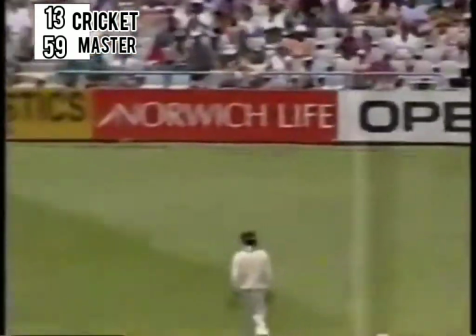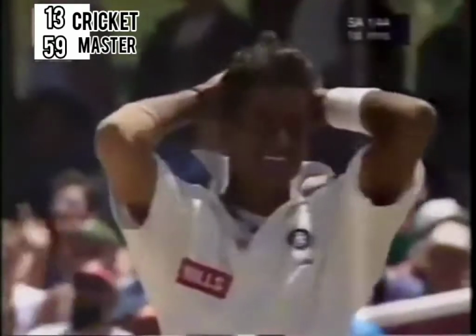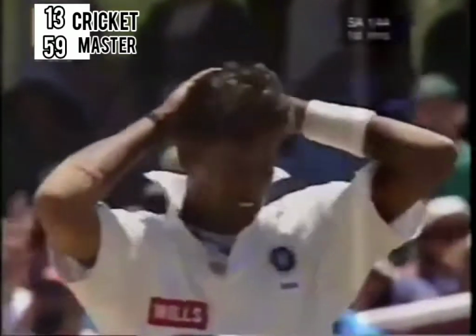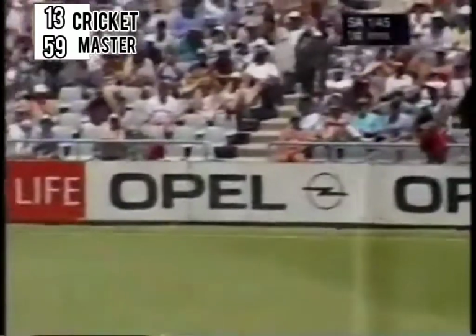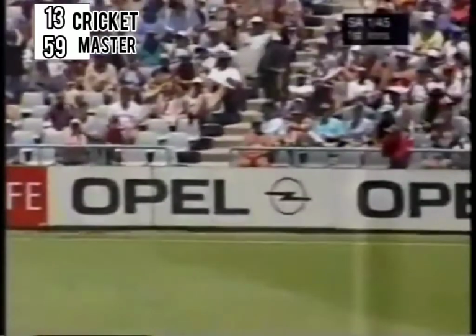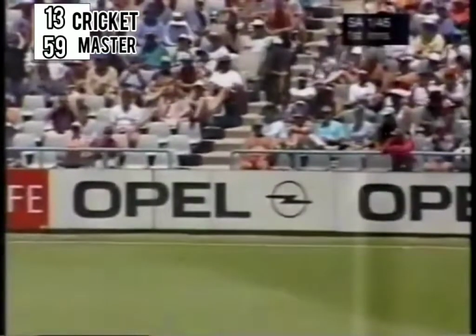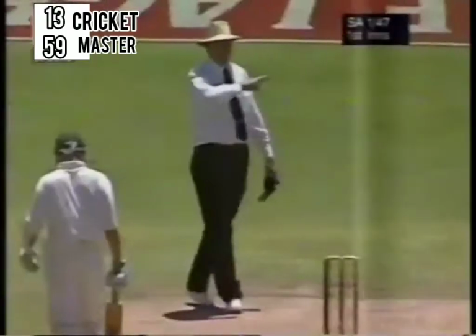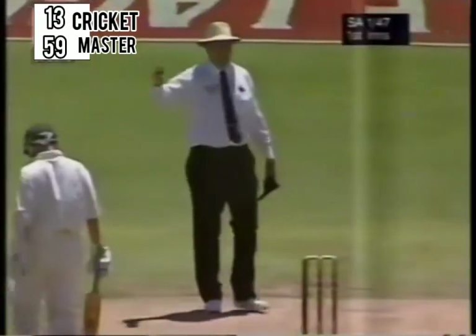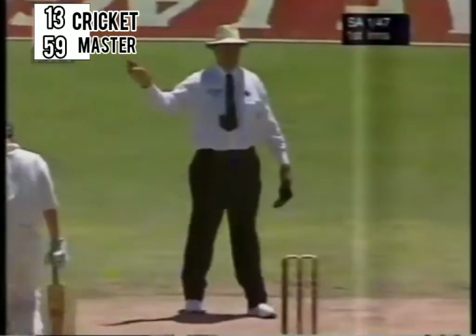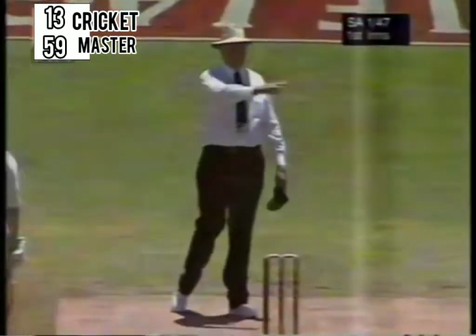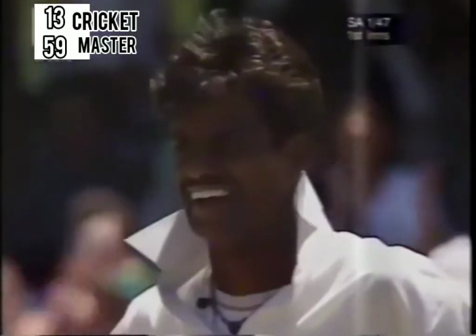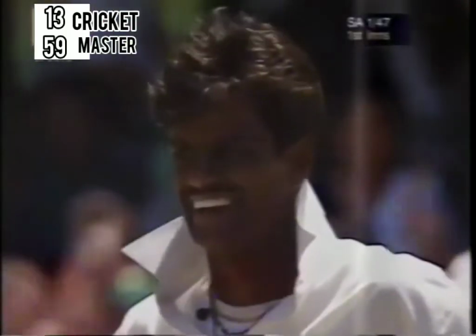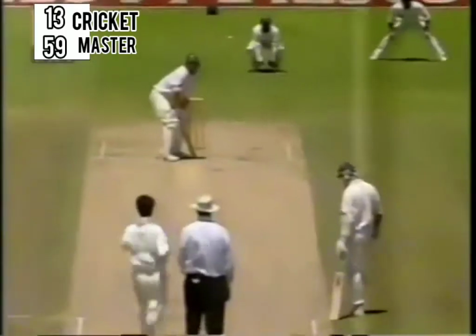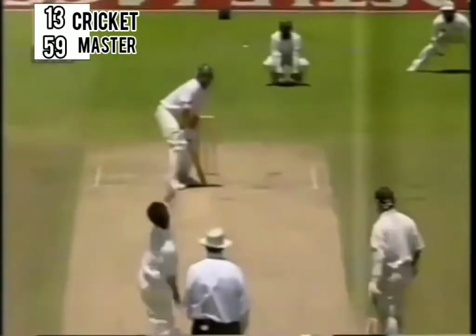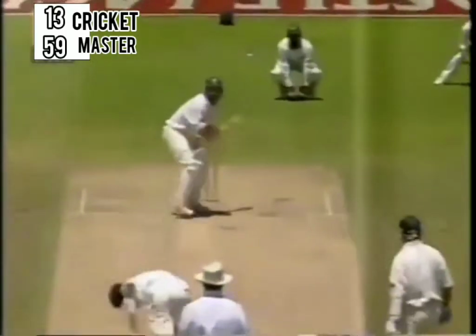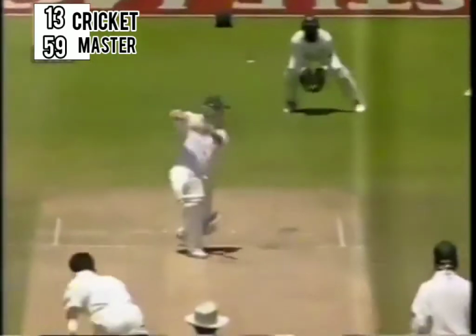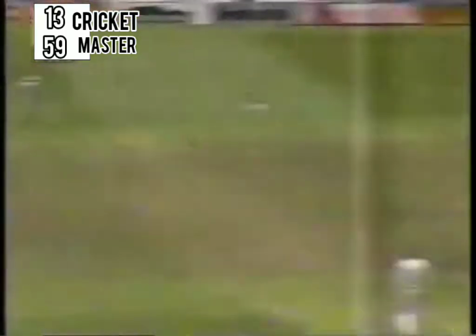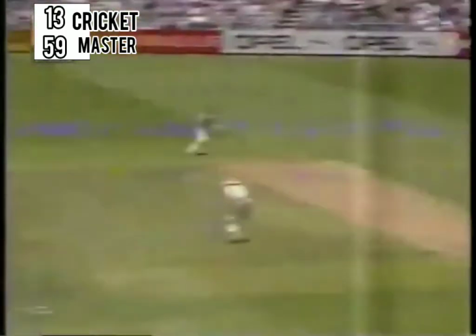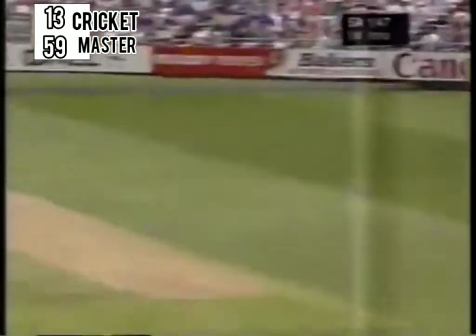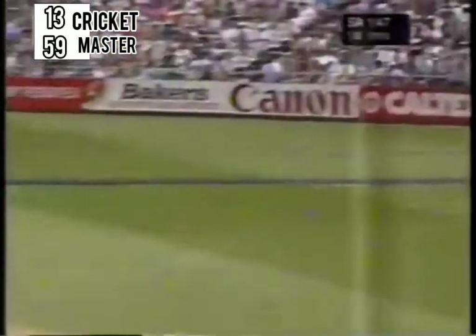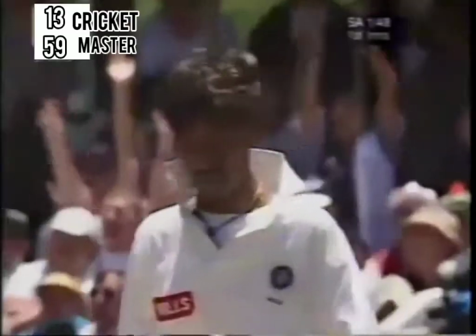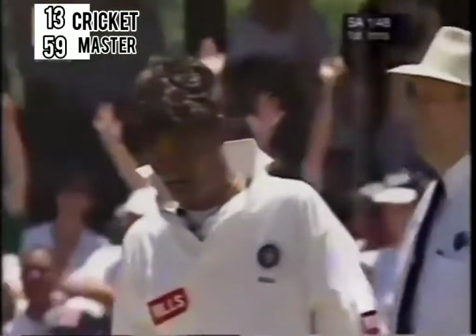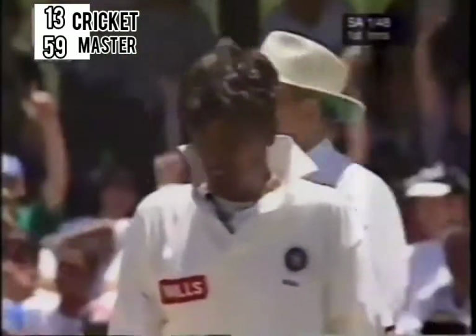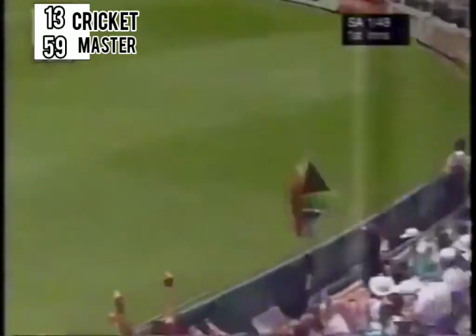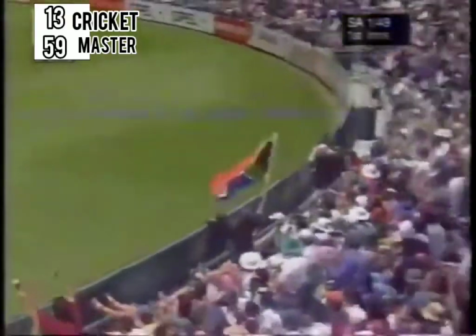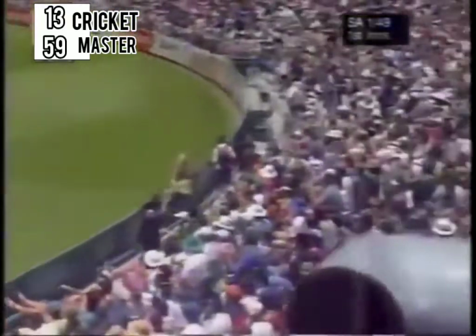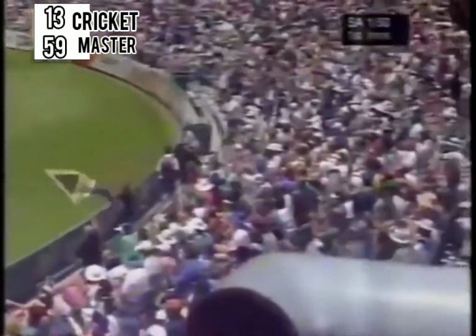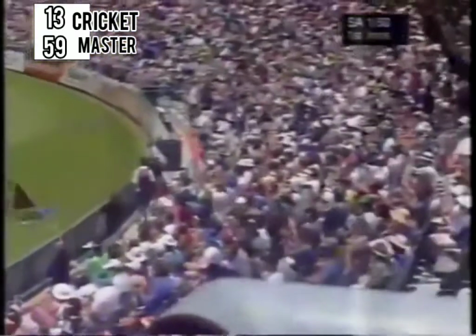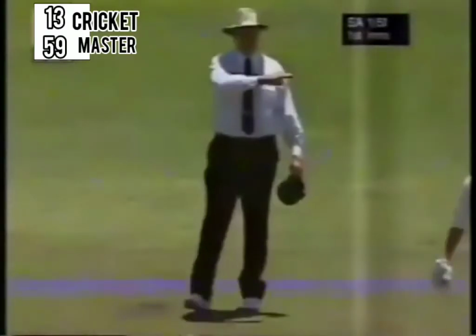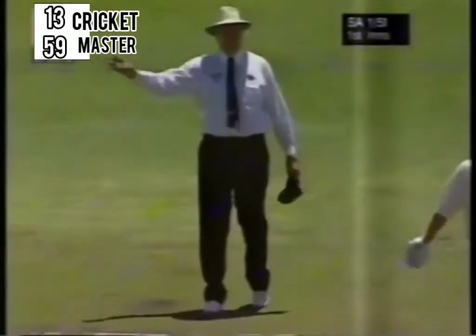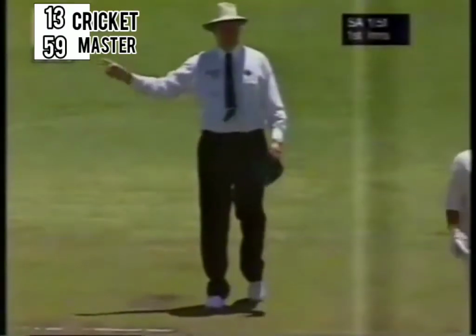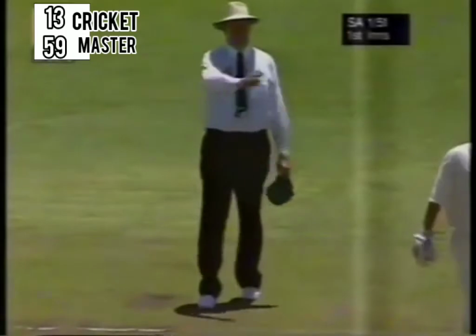A little bit fortunate again from Gary Kirsten but it's raced away to the third man boundary. That really is a beautiful shot and that's the Gary Kirsten that a lot of South Africa have seen before — he's in really good form.